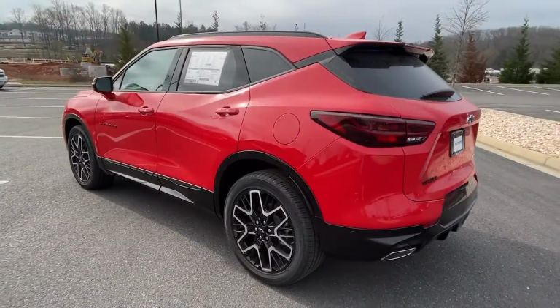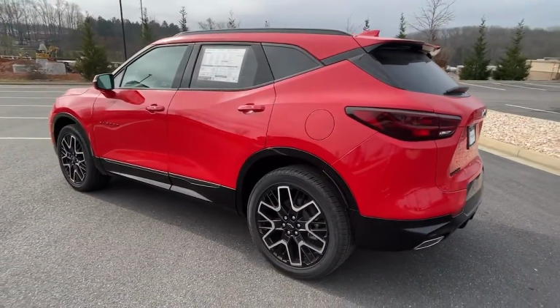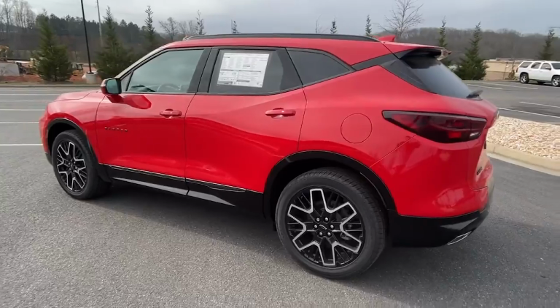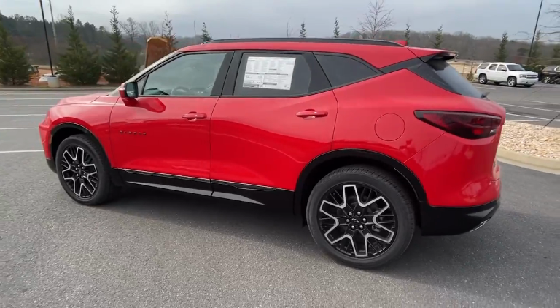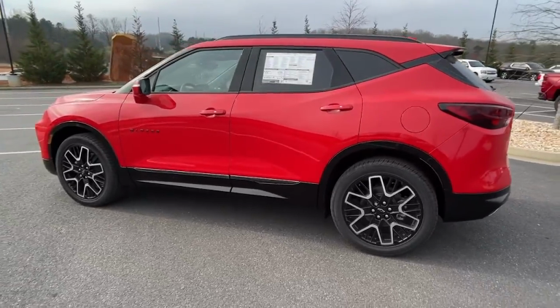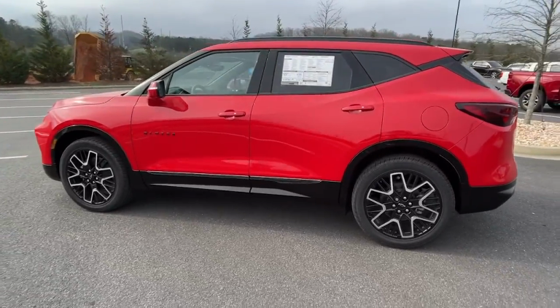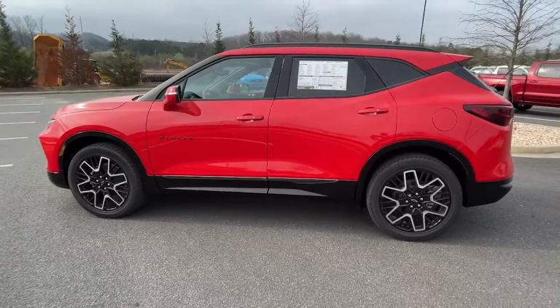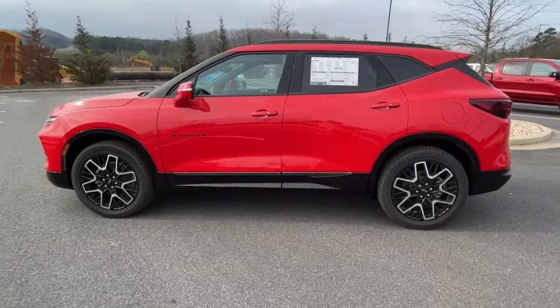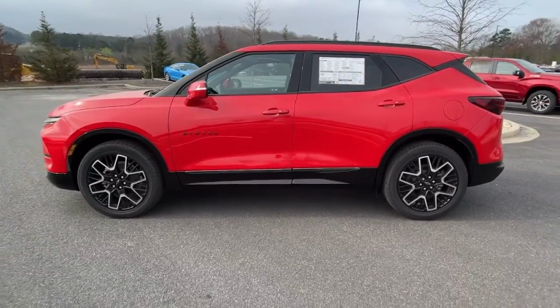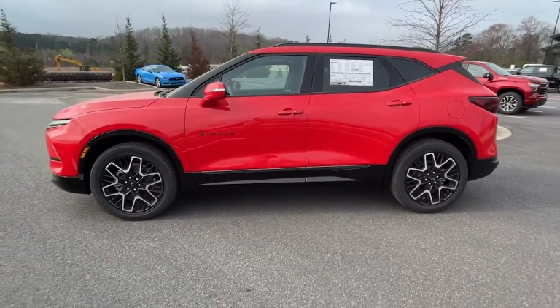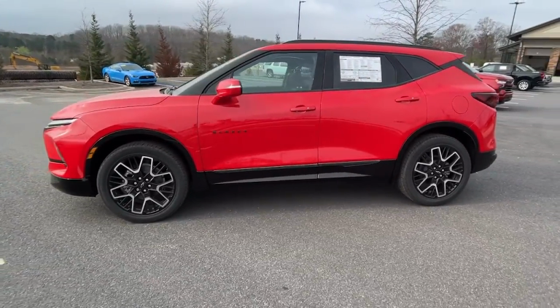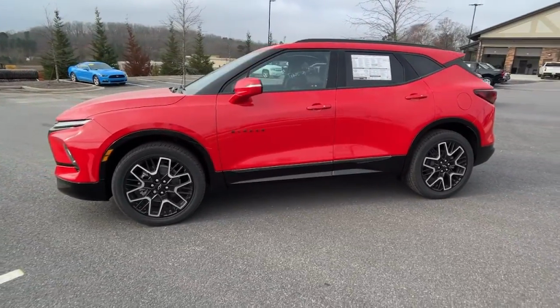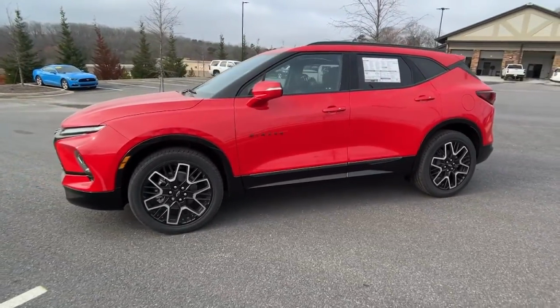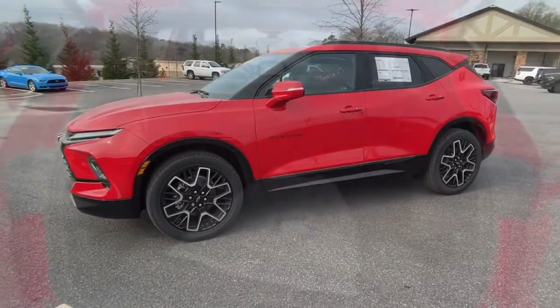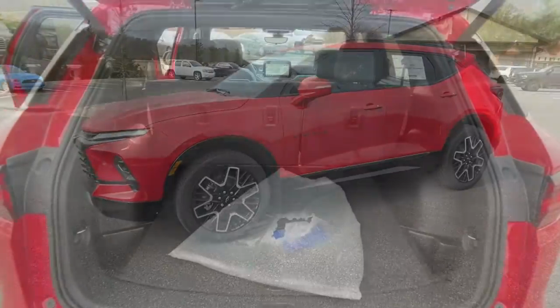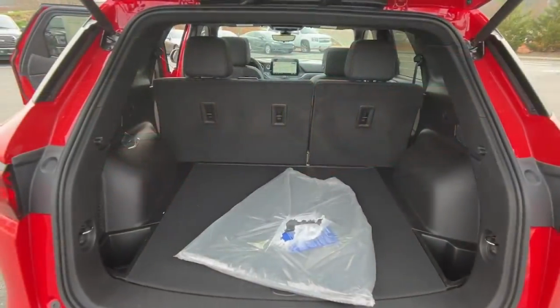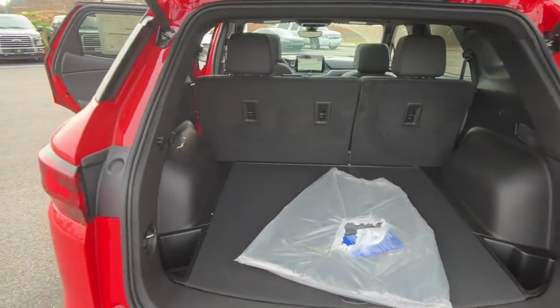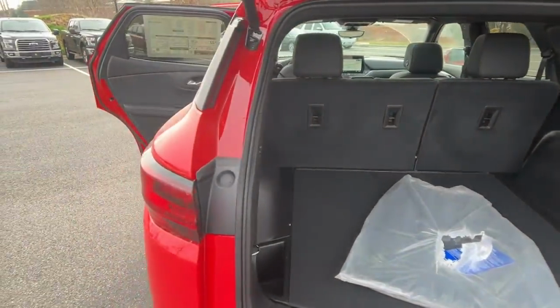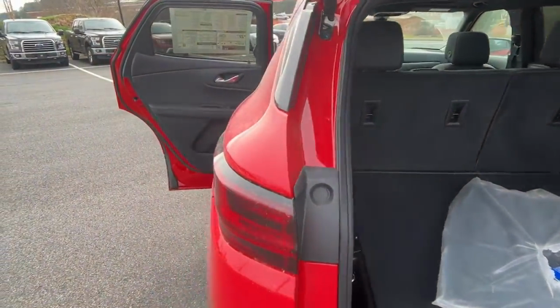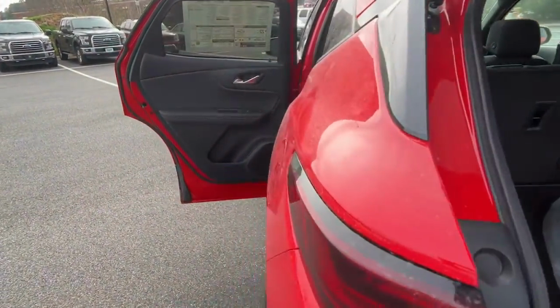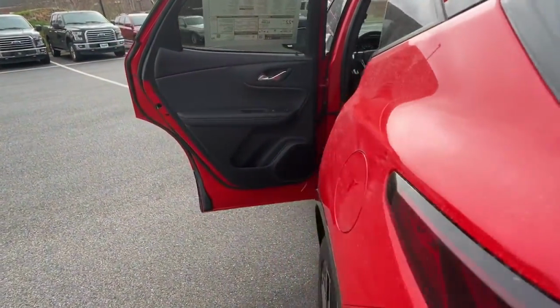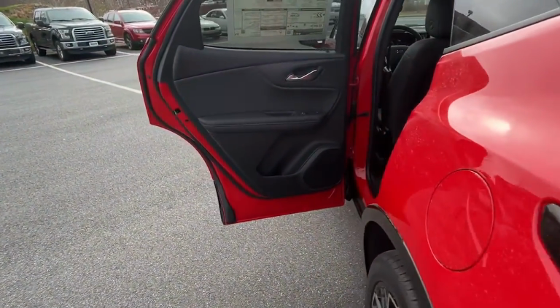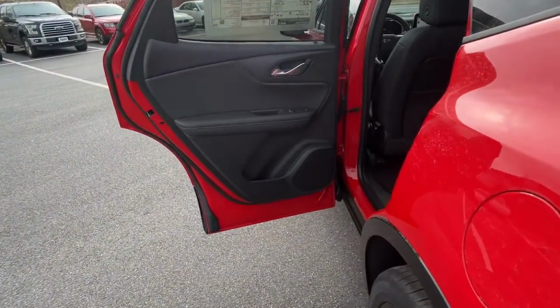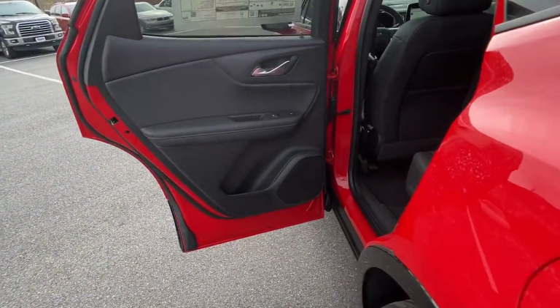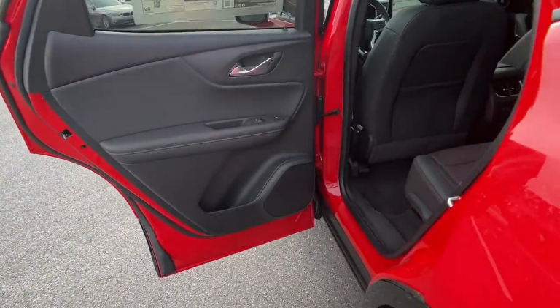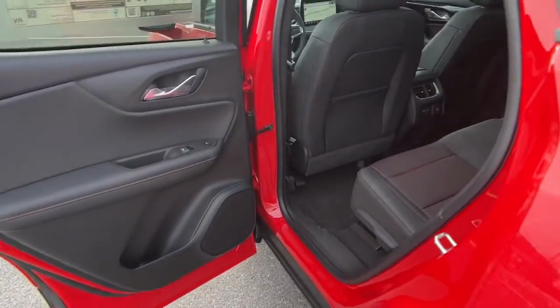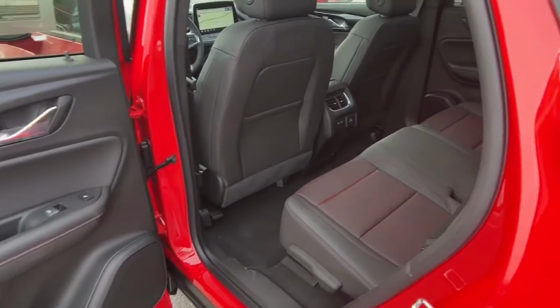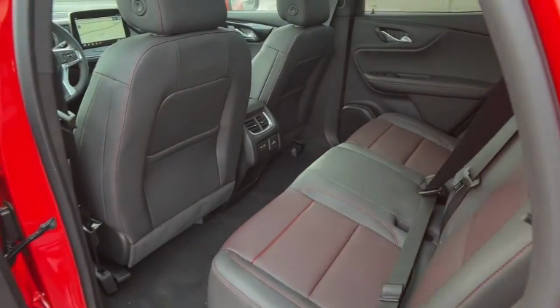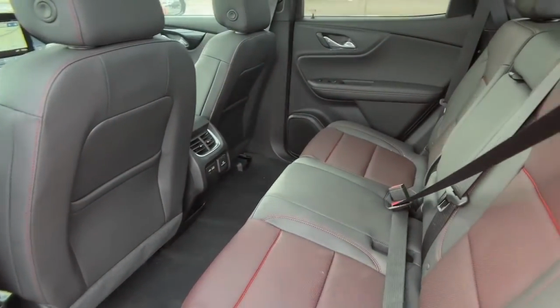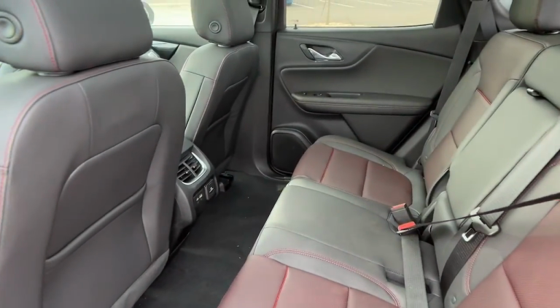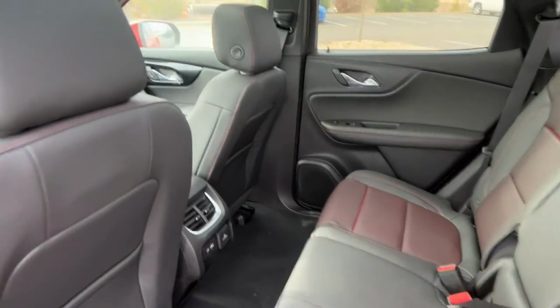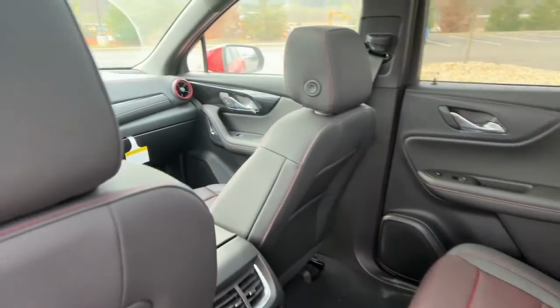Panoramic roof, lane departure warning, hands-free liftgate, navigation system, keyless entry, power liftgate, premium sound system, satellite radio, power passenger seat, adaptive cruise control.